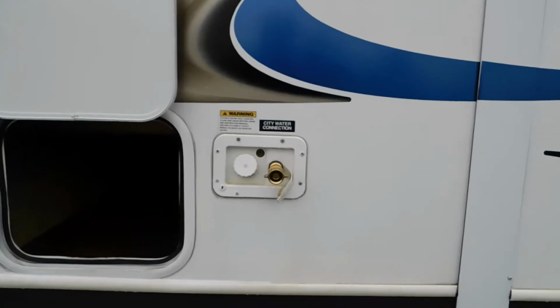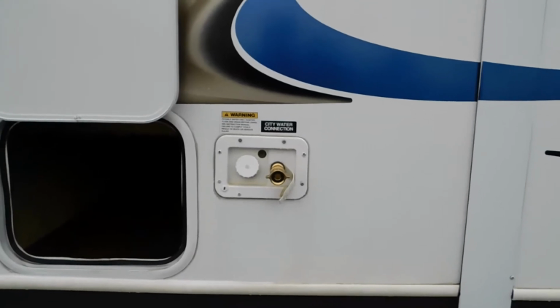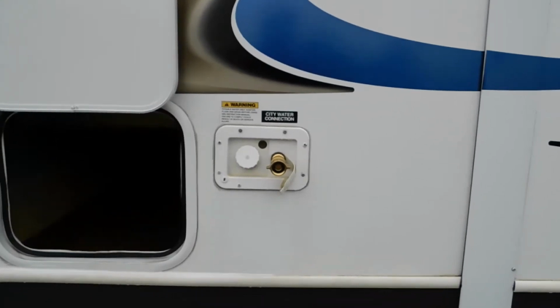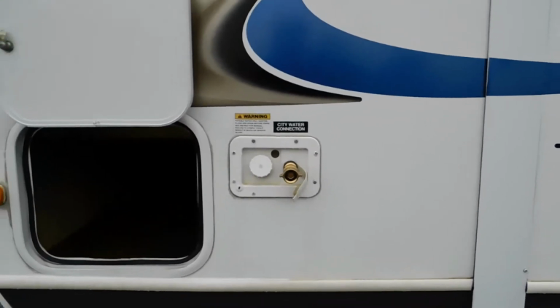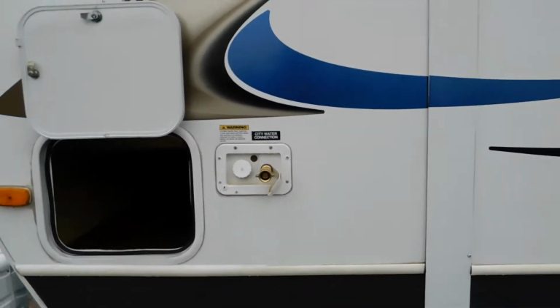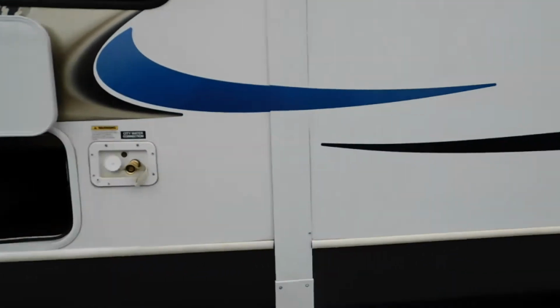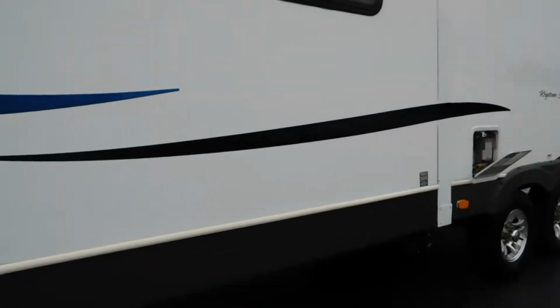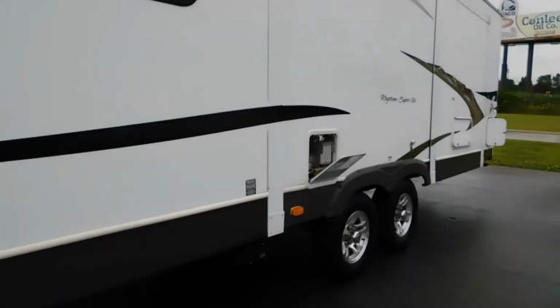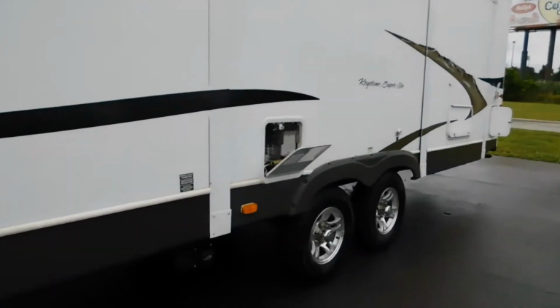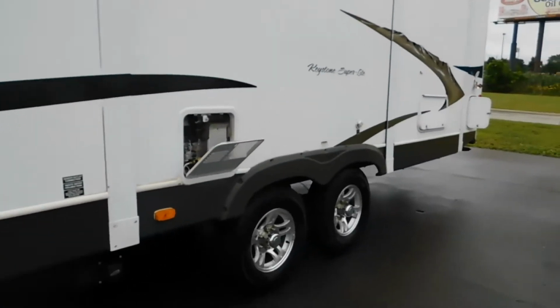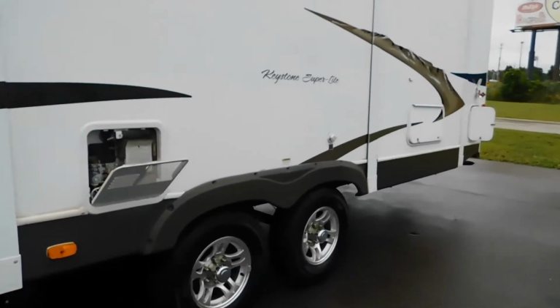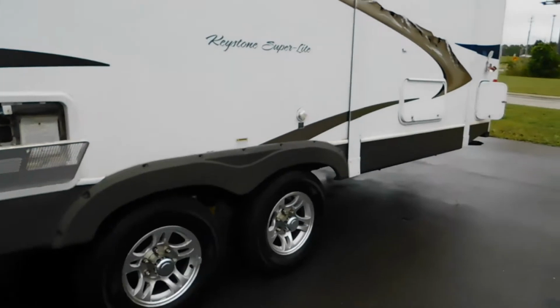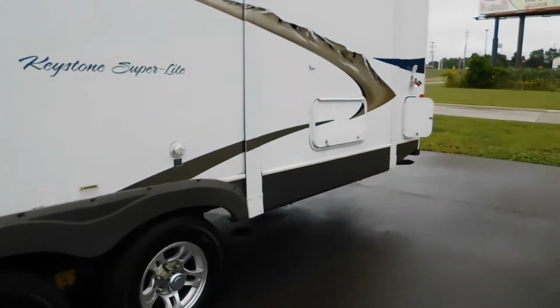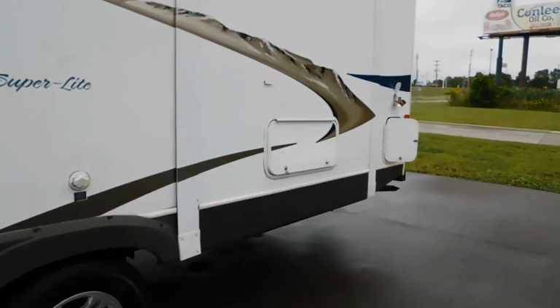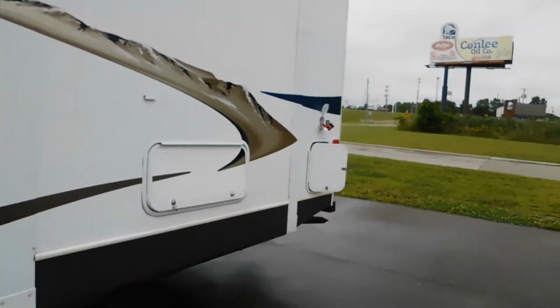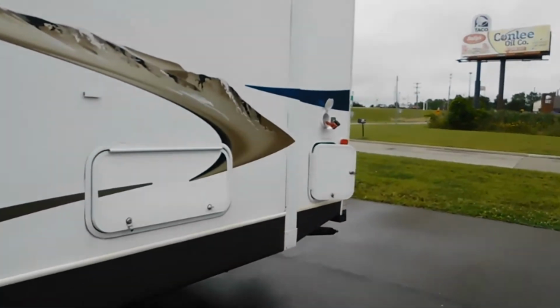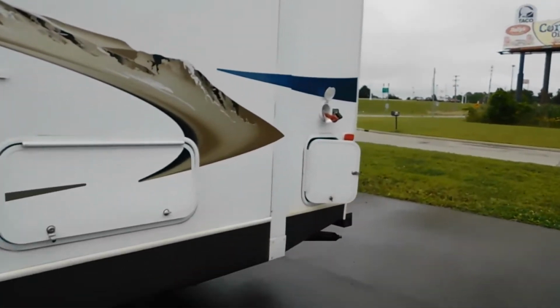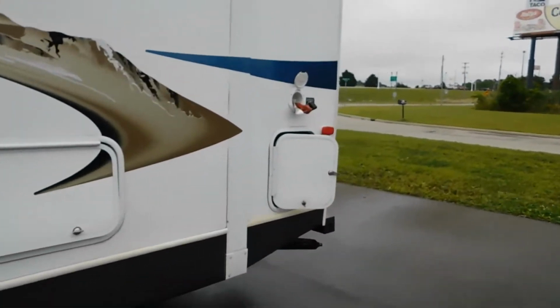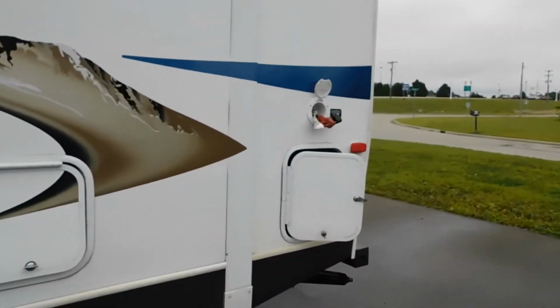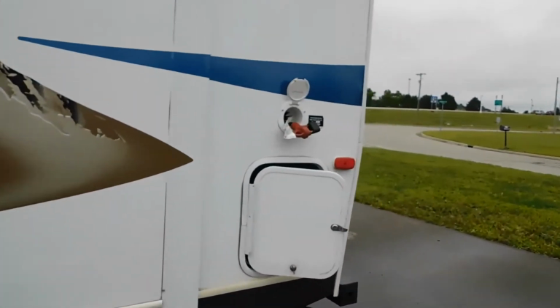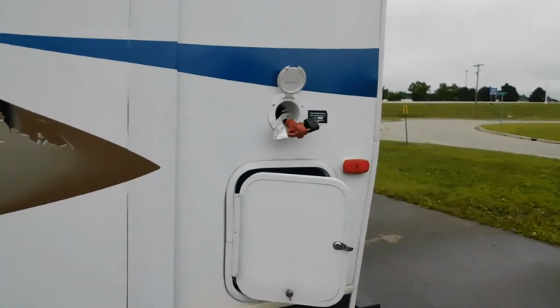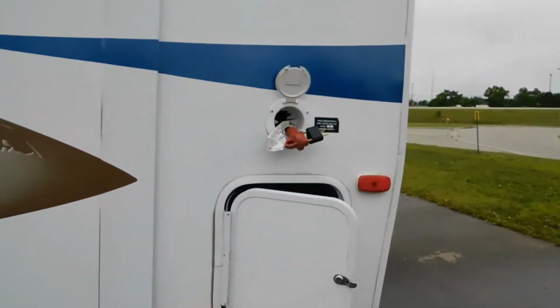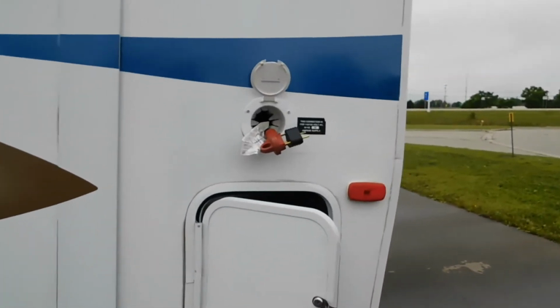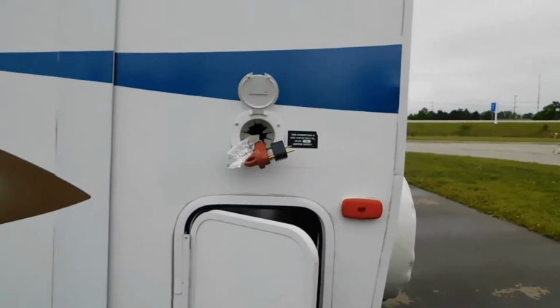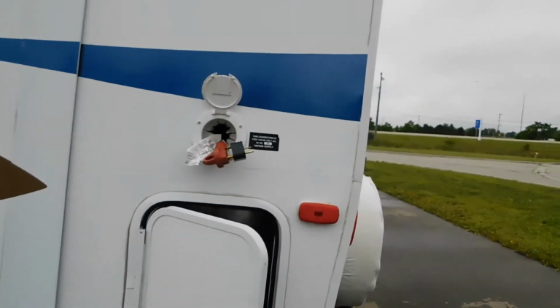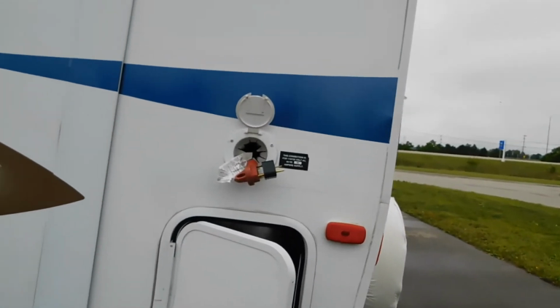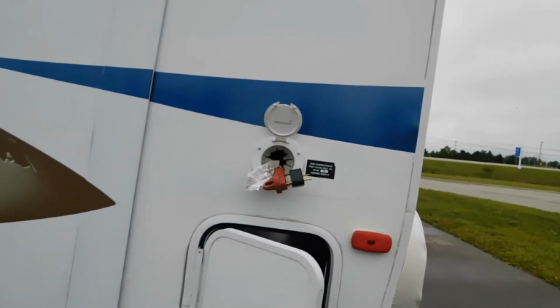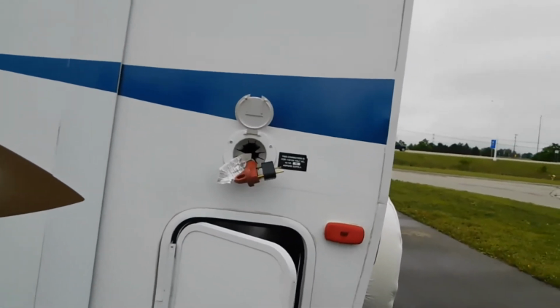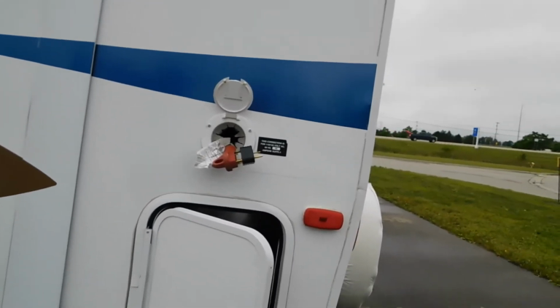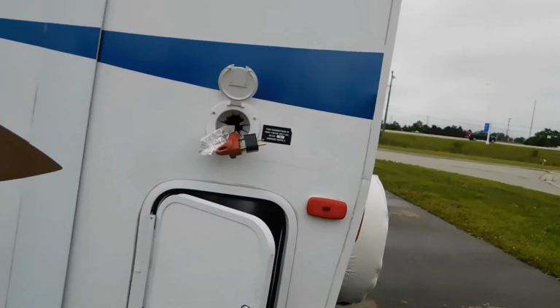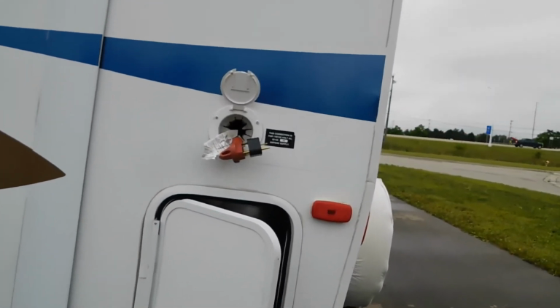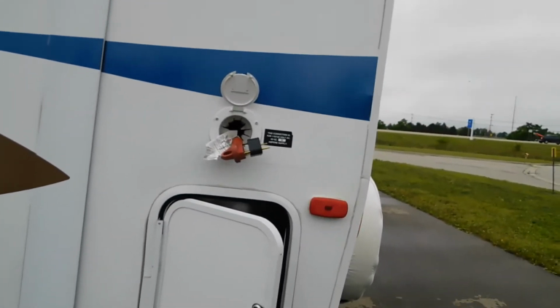At the front of the unit on your driver's side is your city water connect and your potable water. All the way to the rear is your electricity, so park accordingly. Looks like you'll want to make sure that you have an extra long water hose.